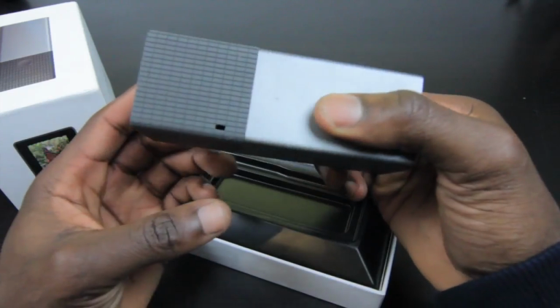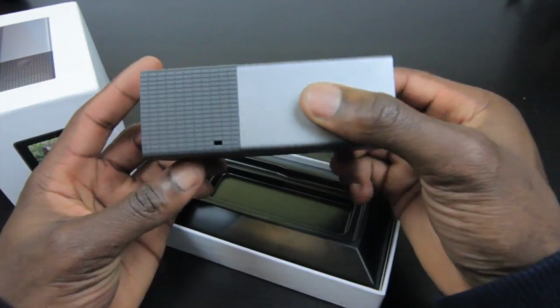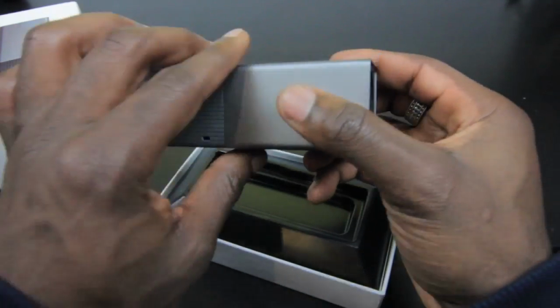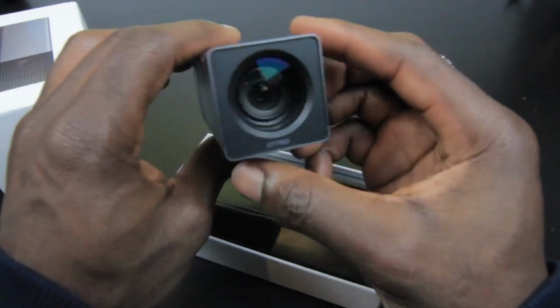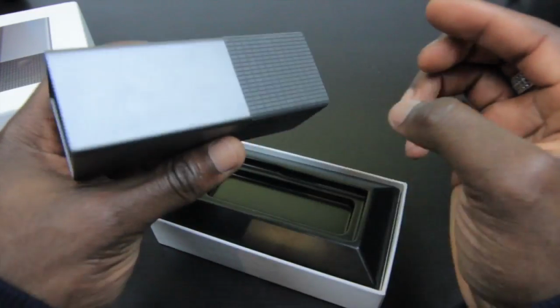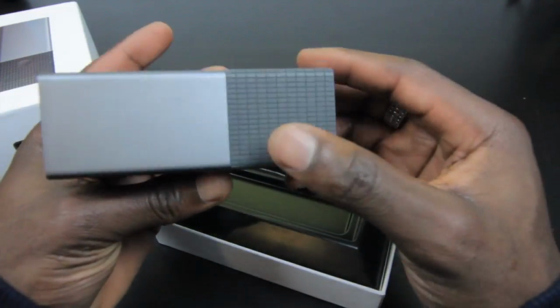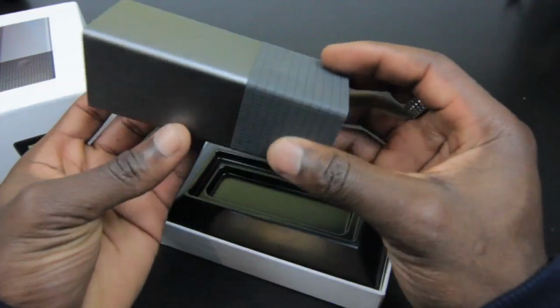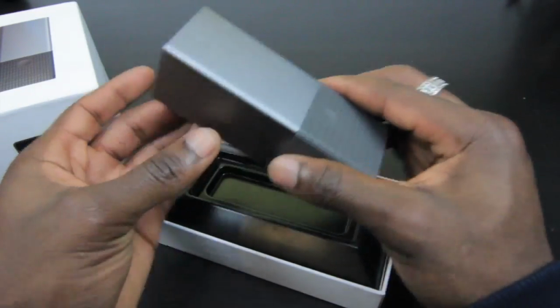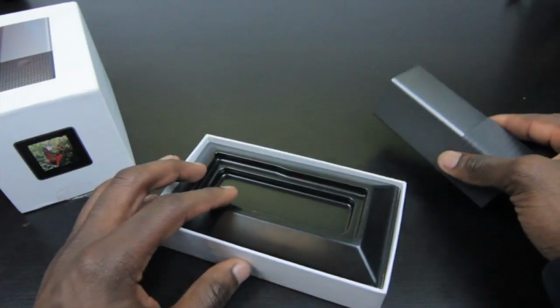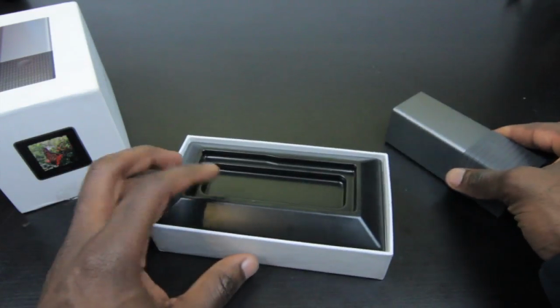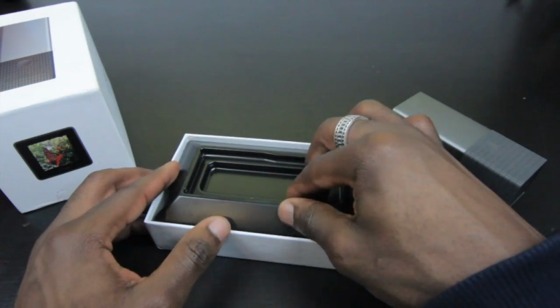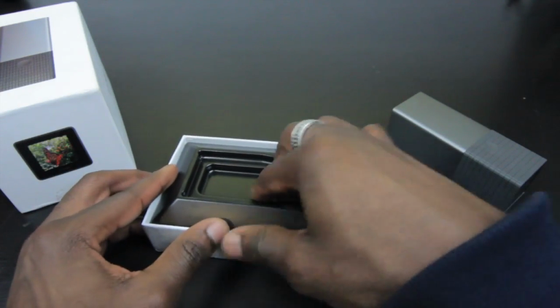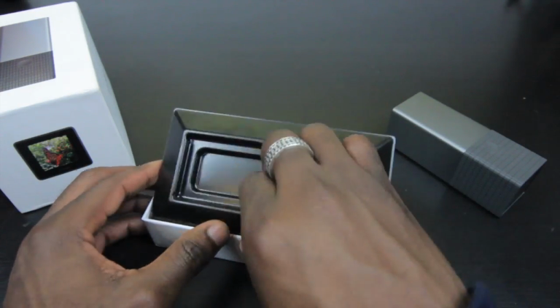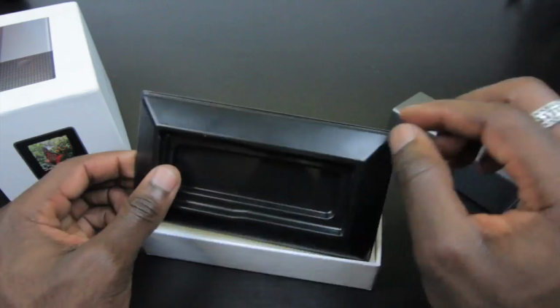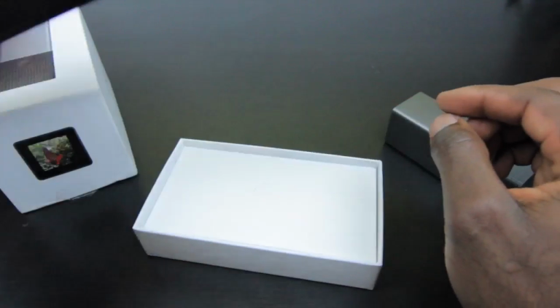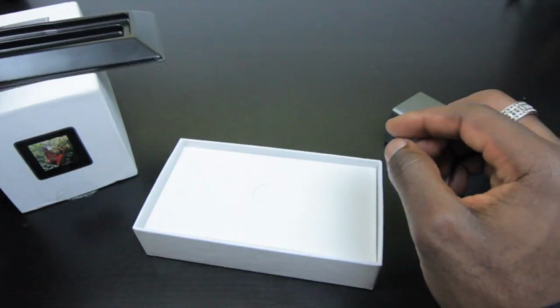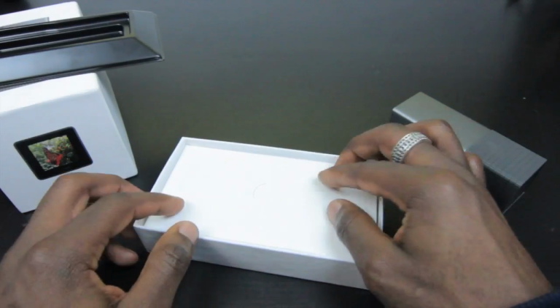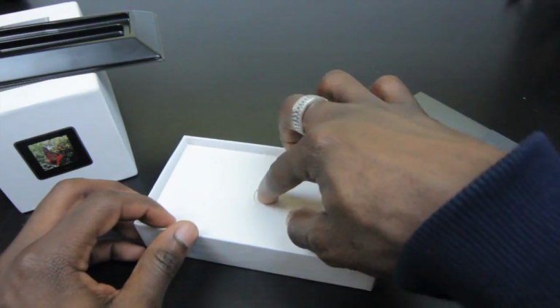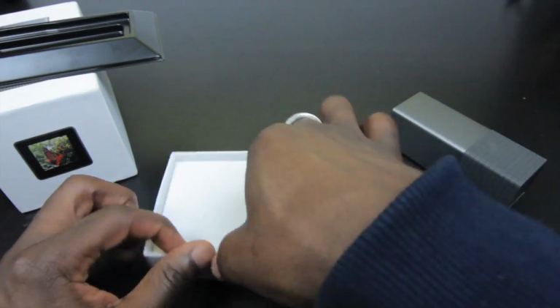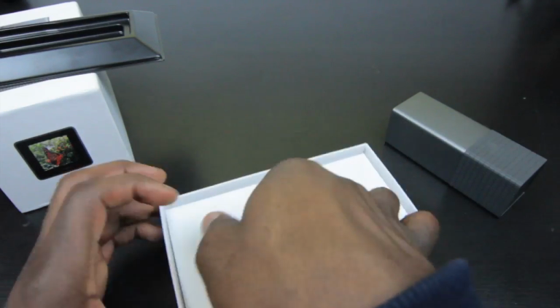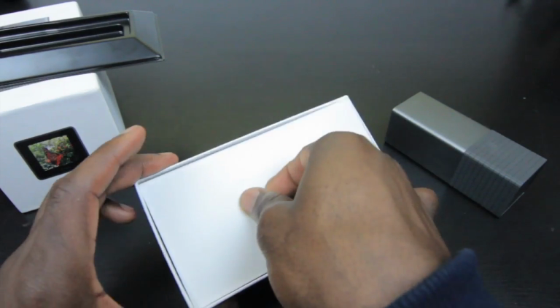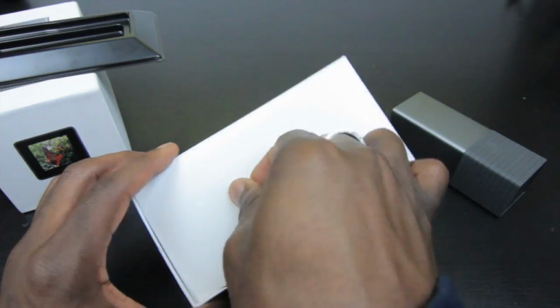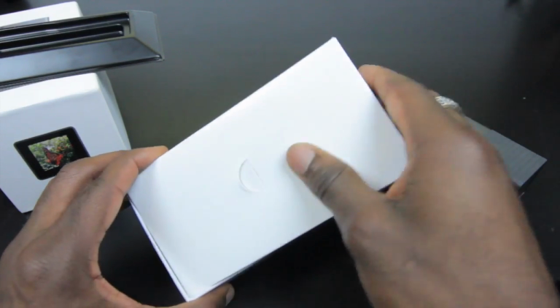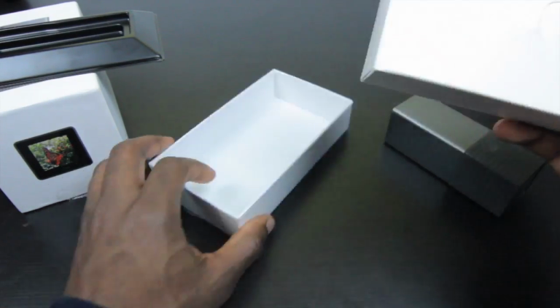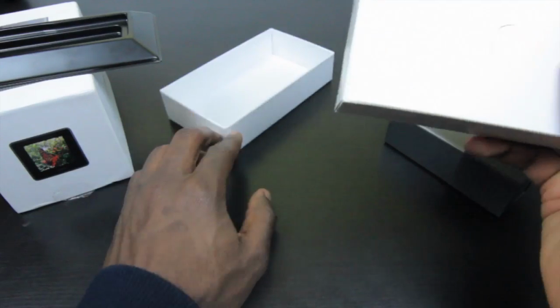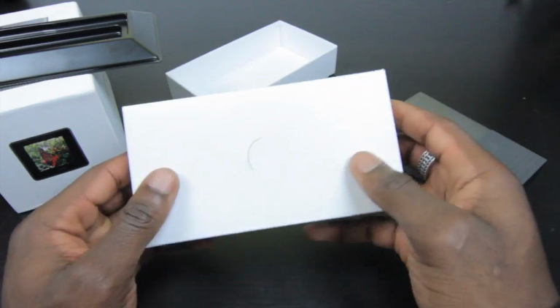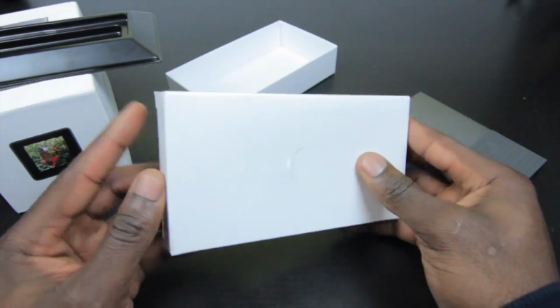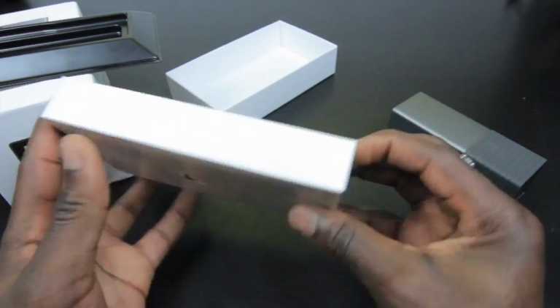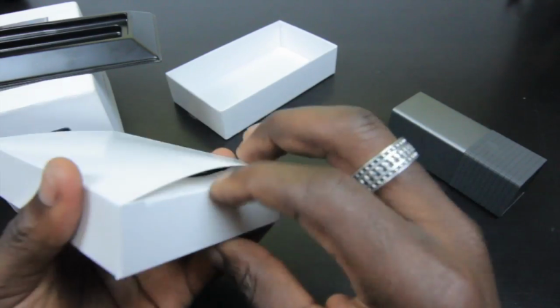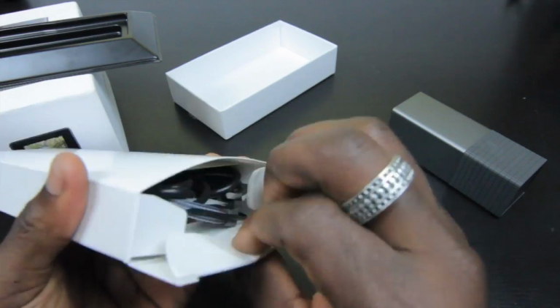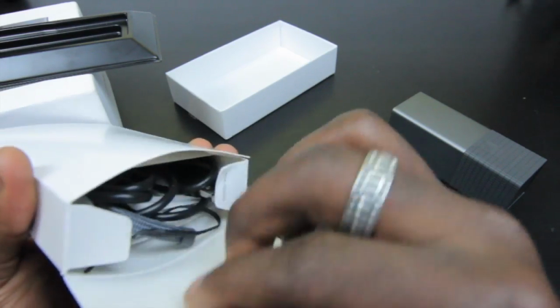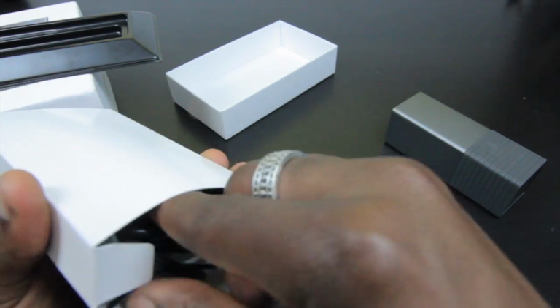Here's the camera itself — we'll take a closer look in just a second. I'll put that to the side for now and see what else is inside the packaging. Underneath here we get a little pack which contains accessories, manuals, and things like that.